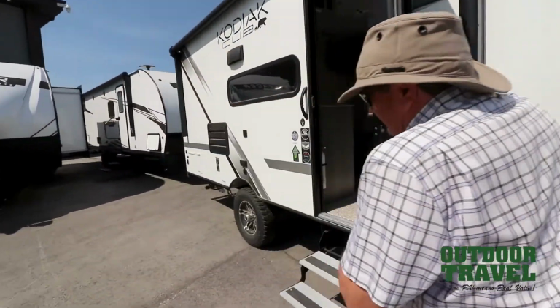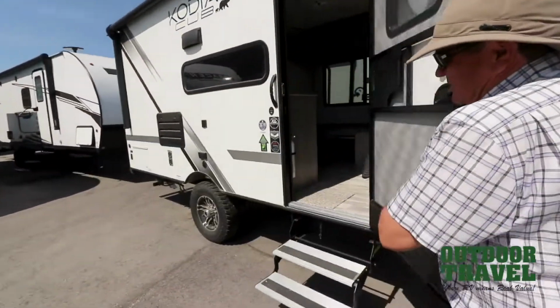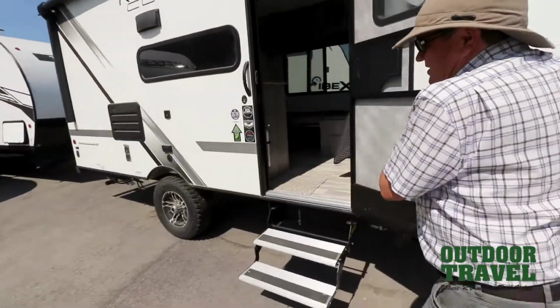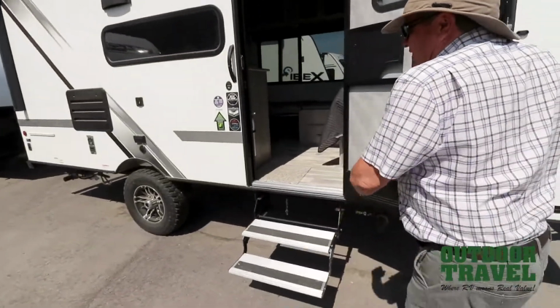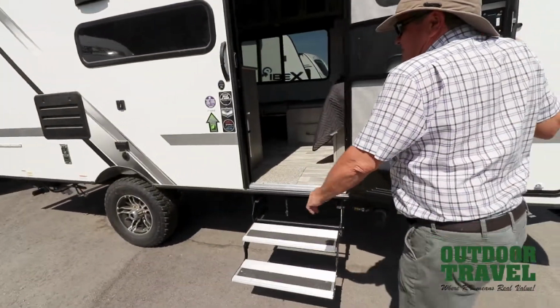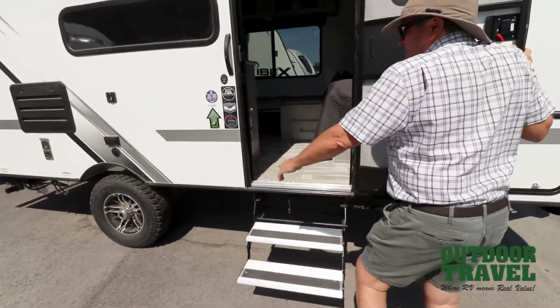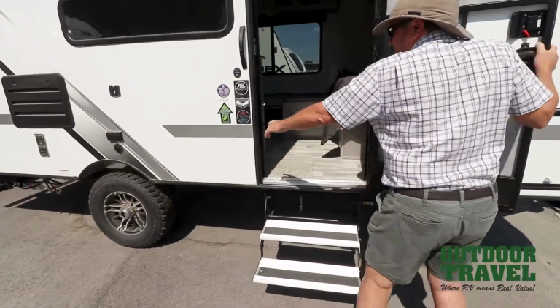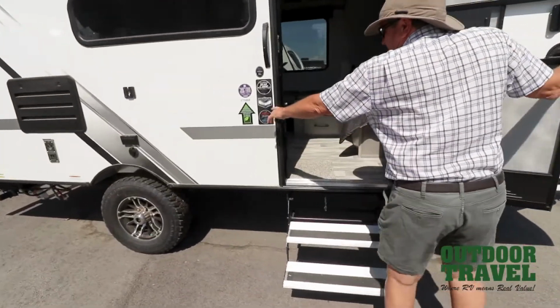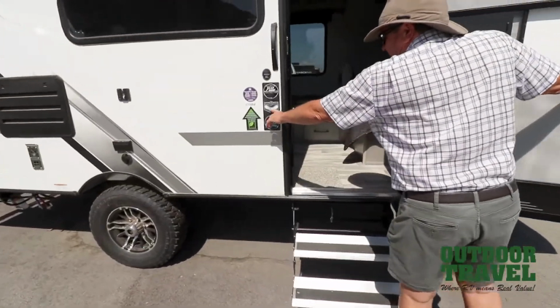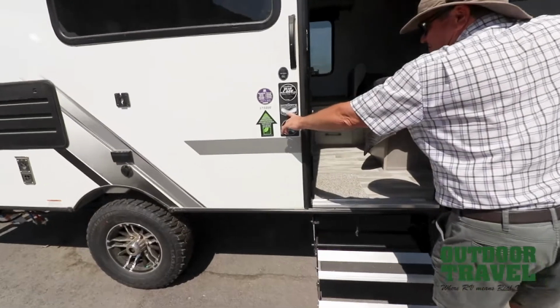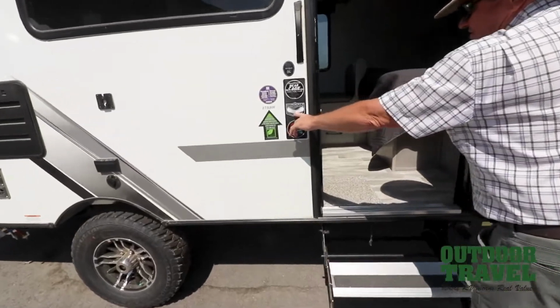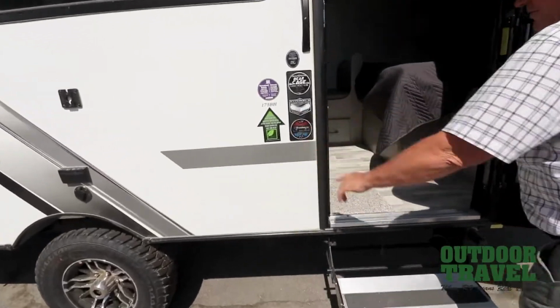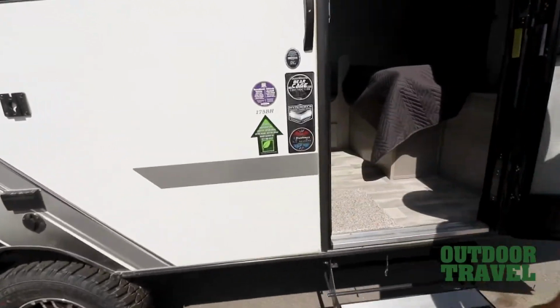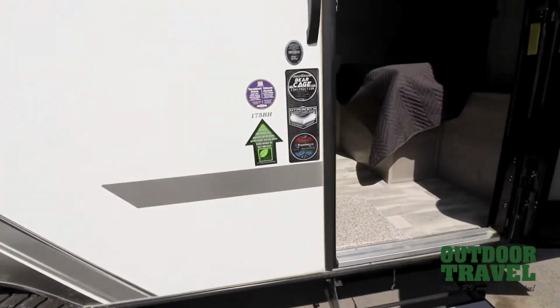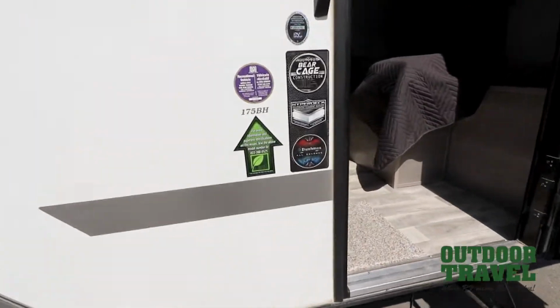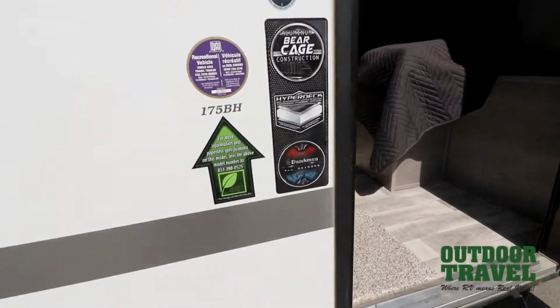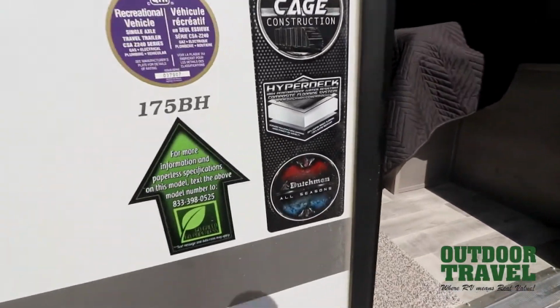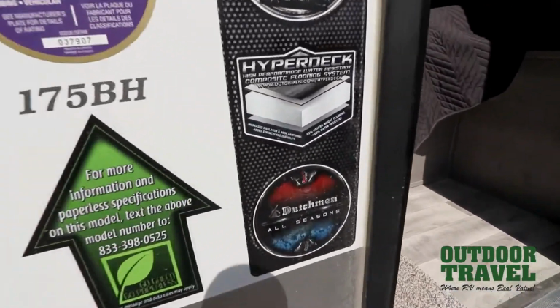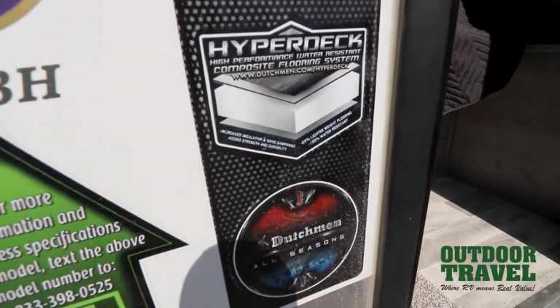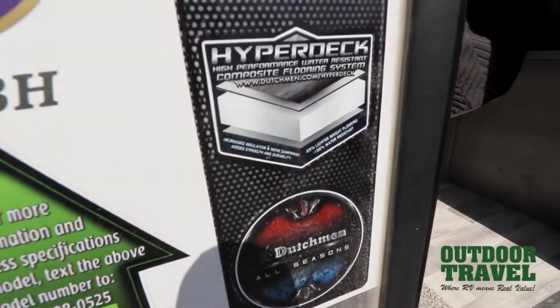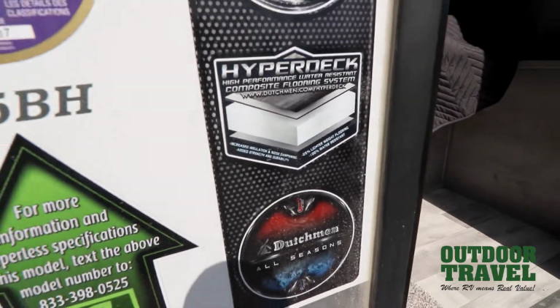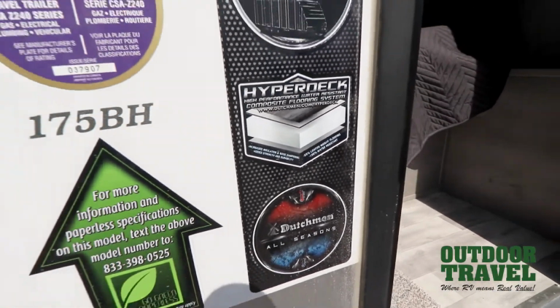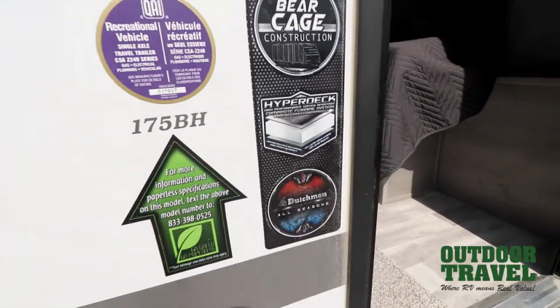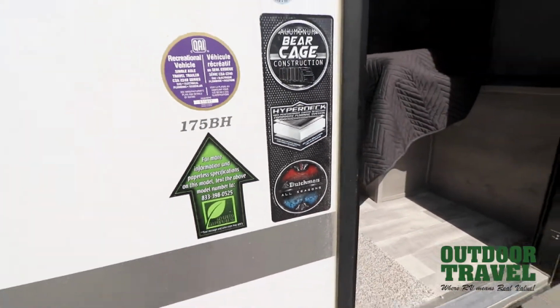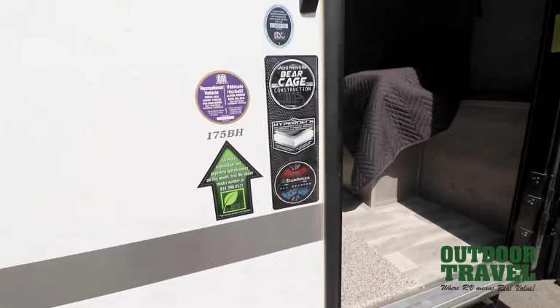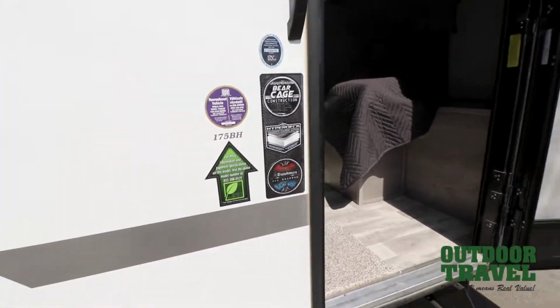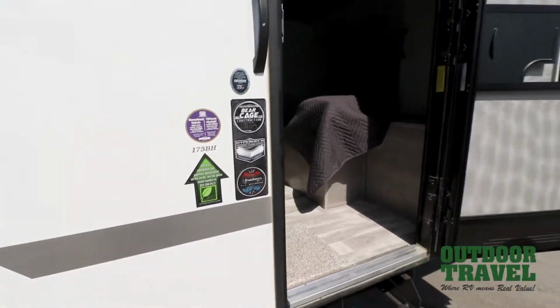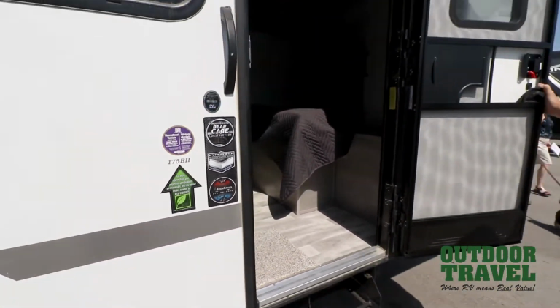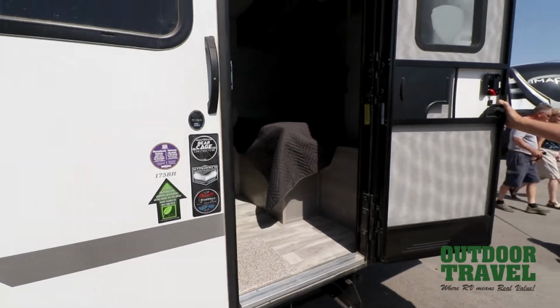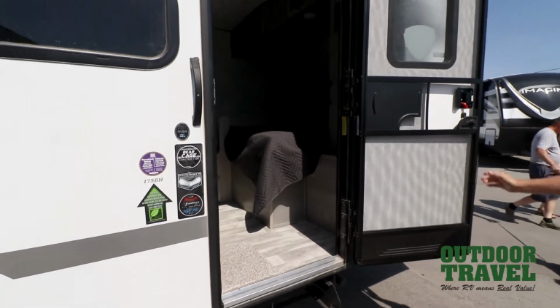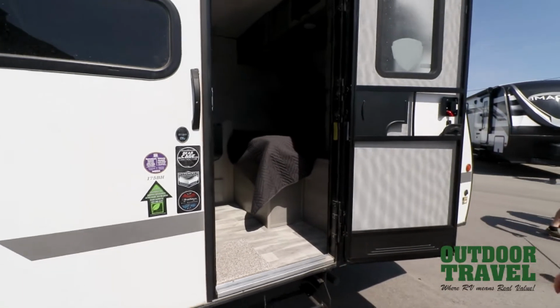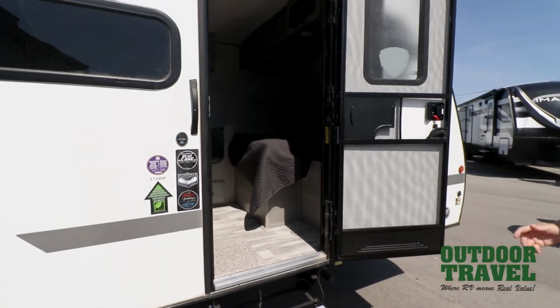Just take a look at this — this is how the construction of the floor is. It's invincible, it's strong. It's what you want in a trailer.